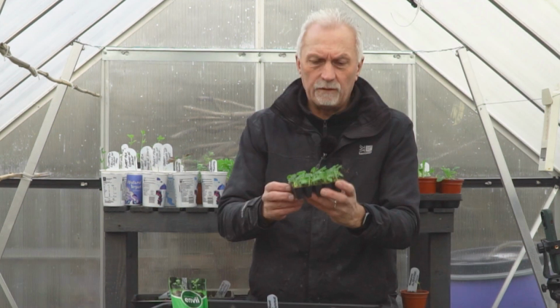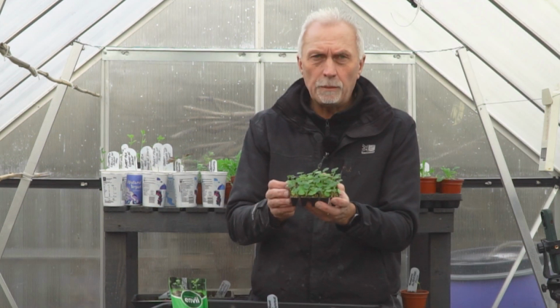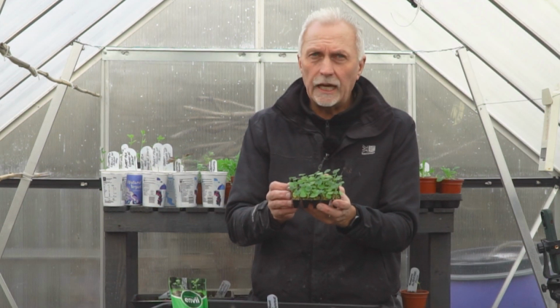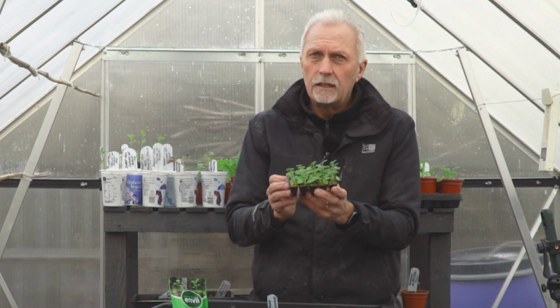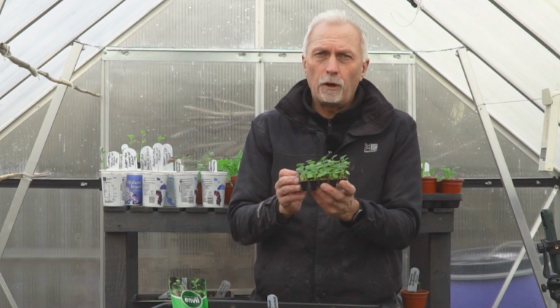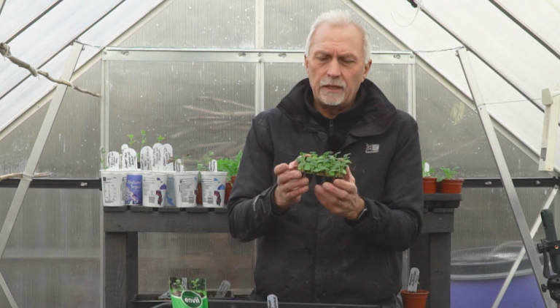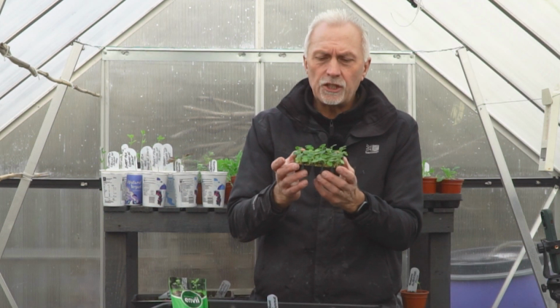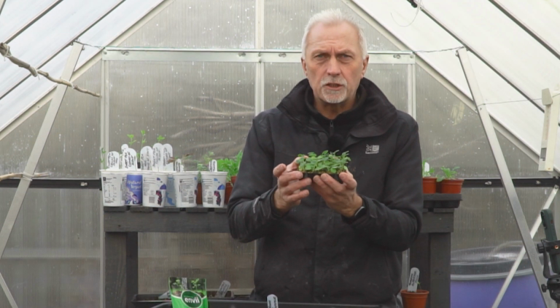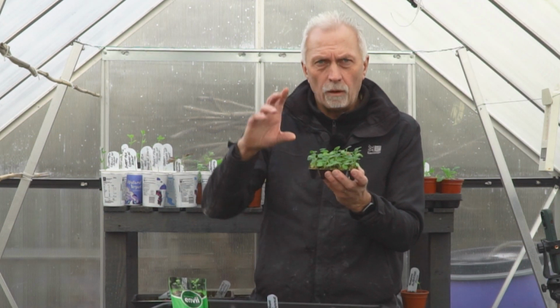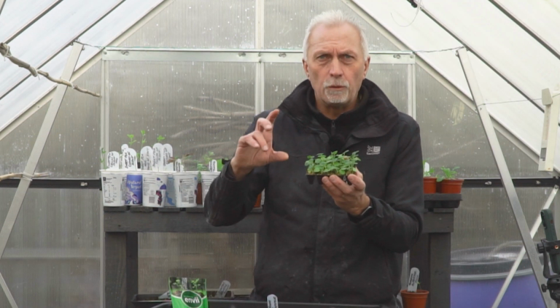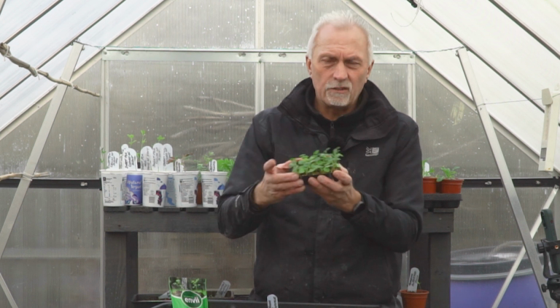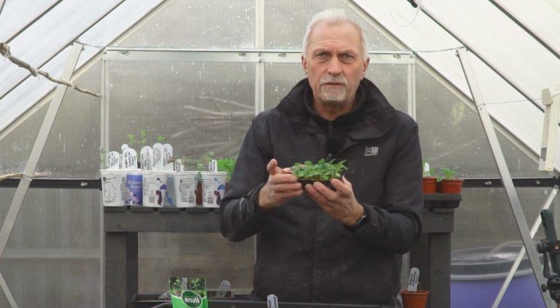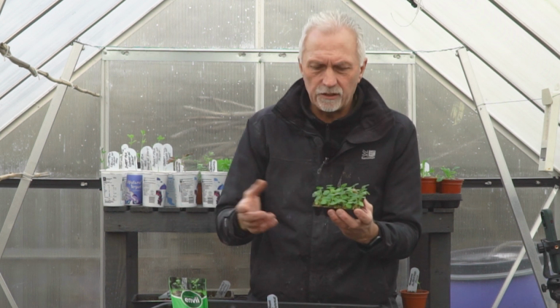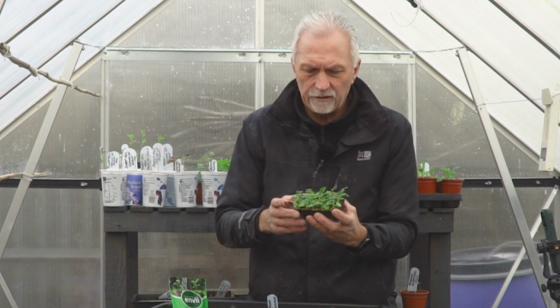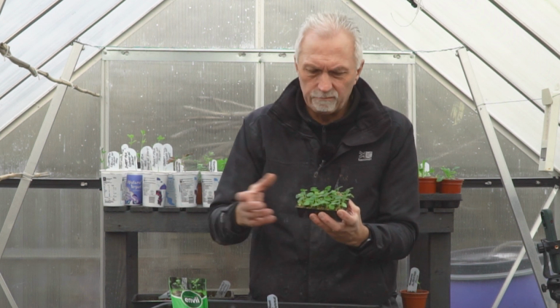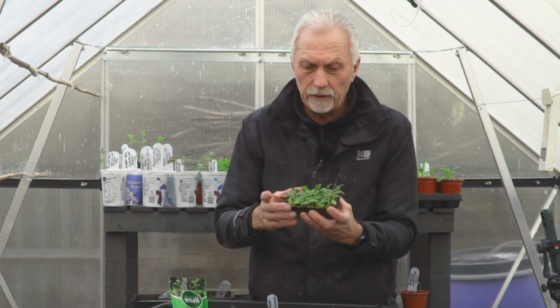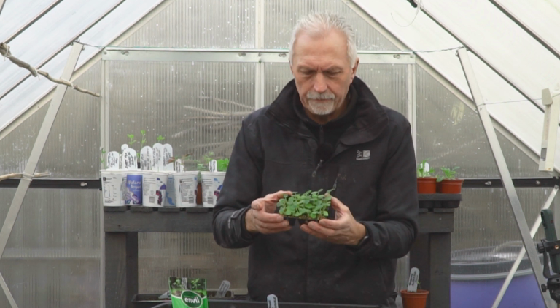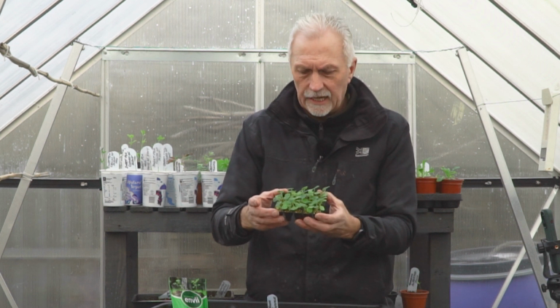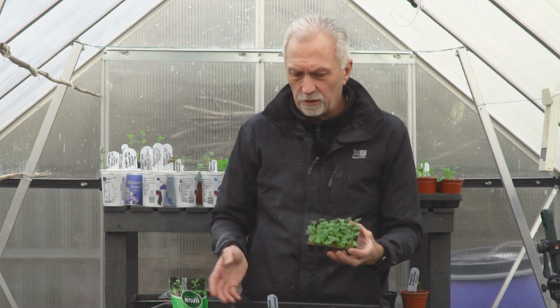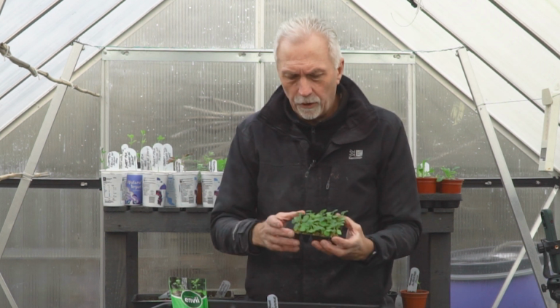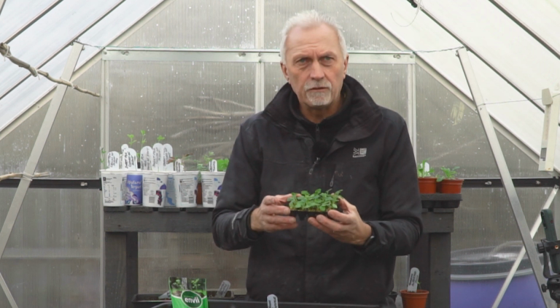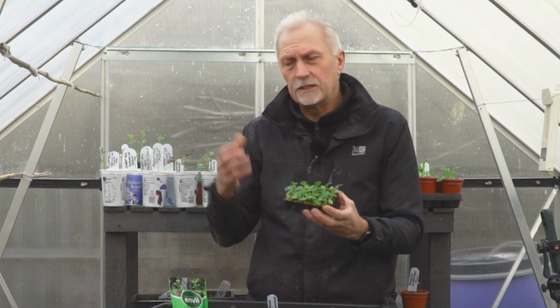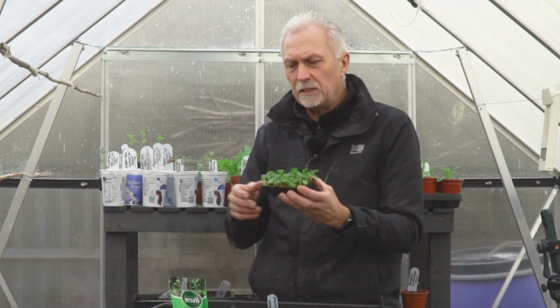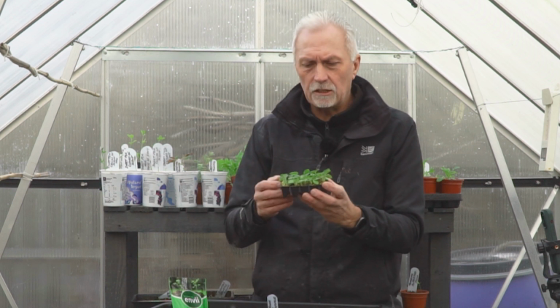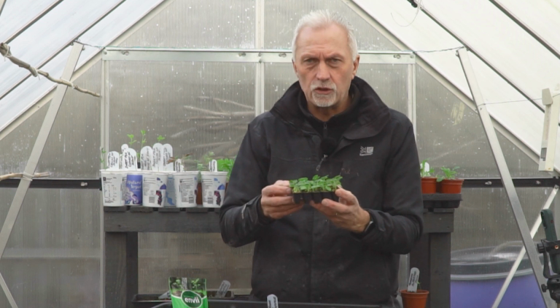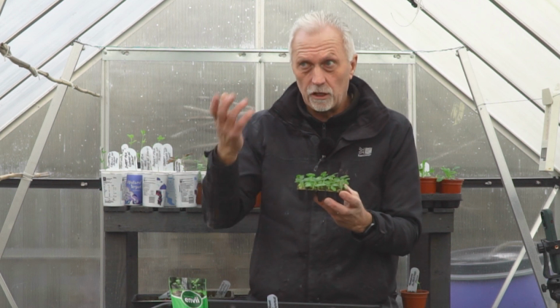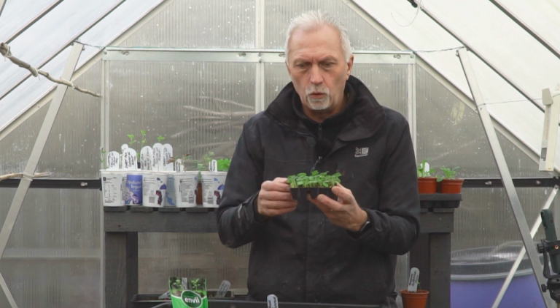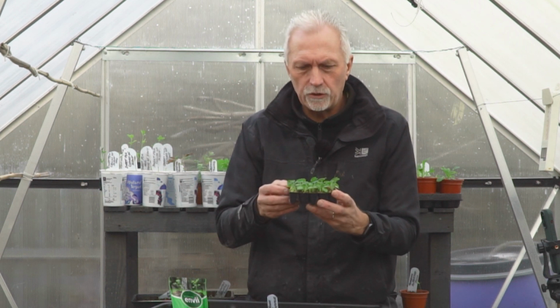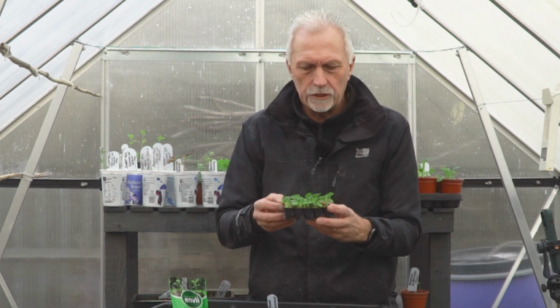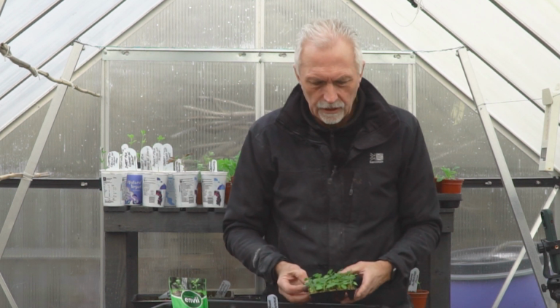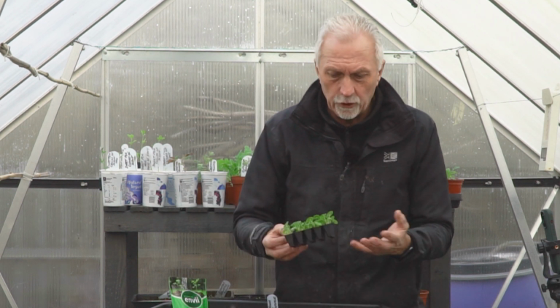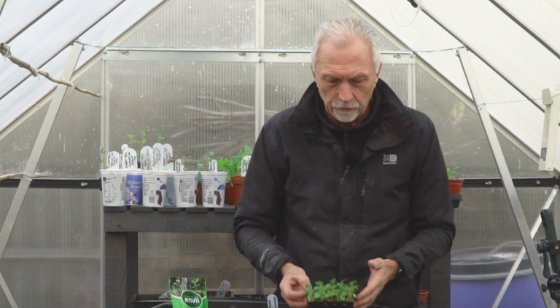You've got 20 plugs there — that would probably be about the same price as buying one mature plant. You've got 20 for the price of one or two maybe, and it's just a matter of potting them on and sitting them in your greenhouse or on a warmish windowsill for a couple of months.